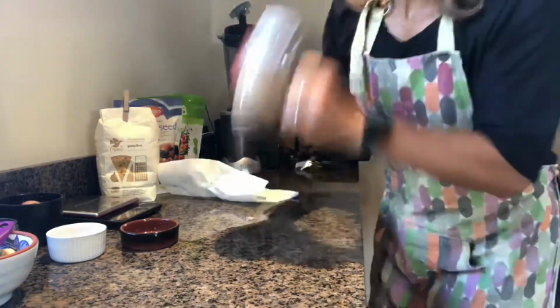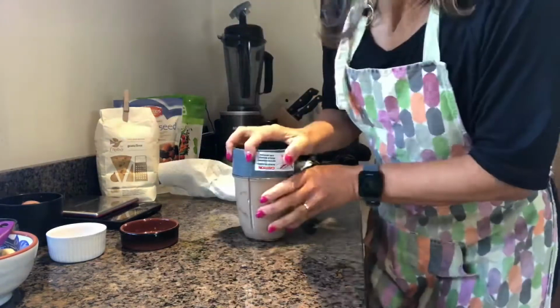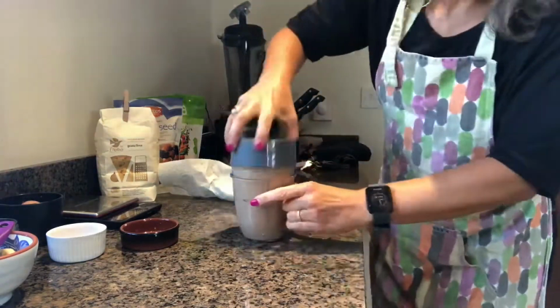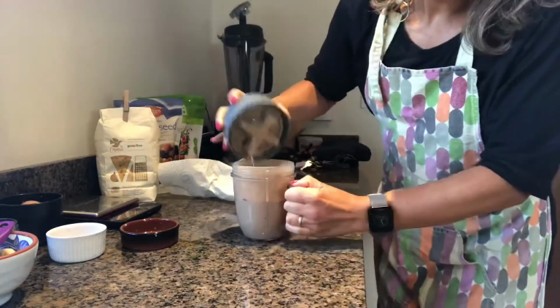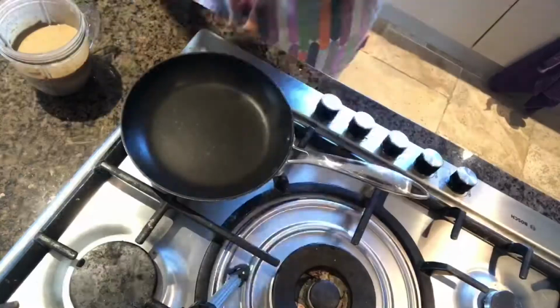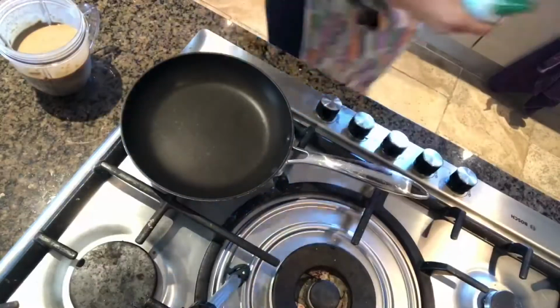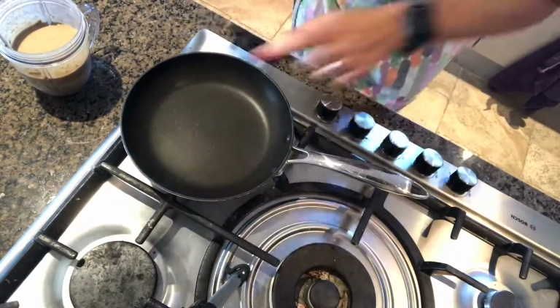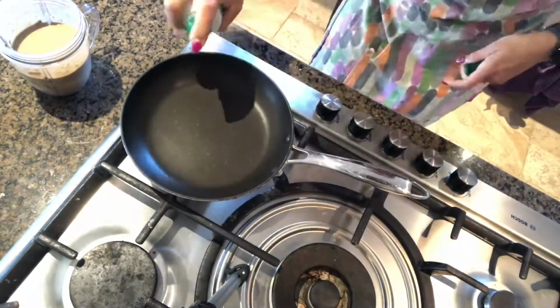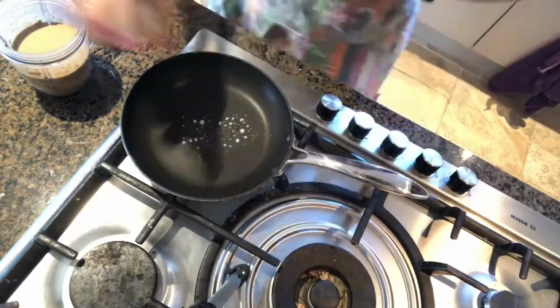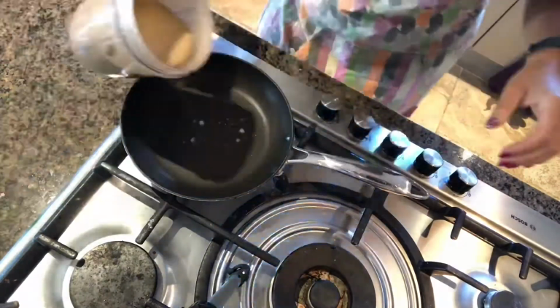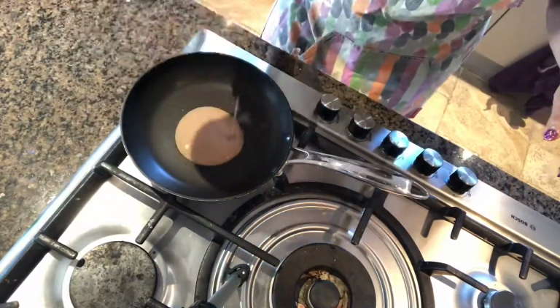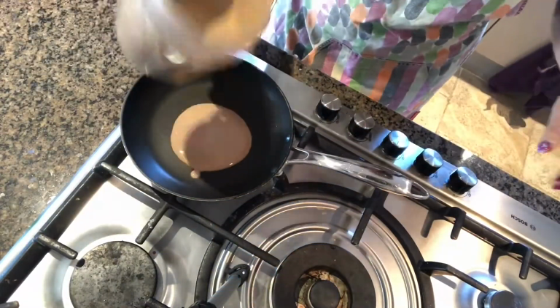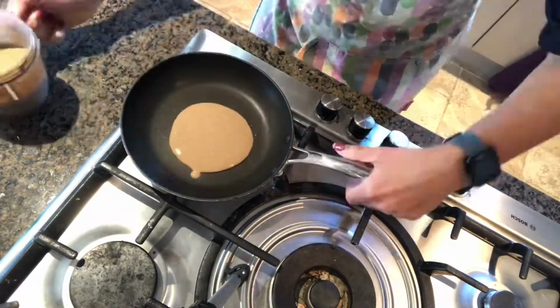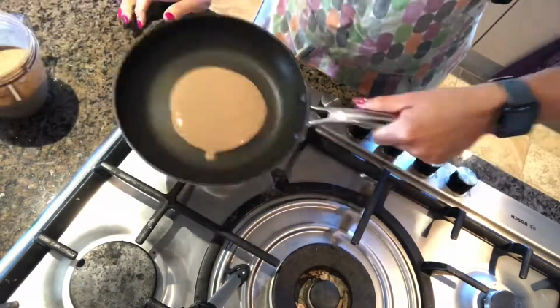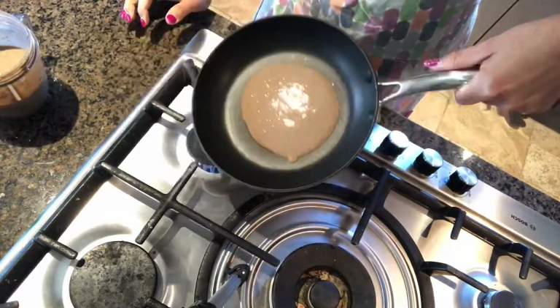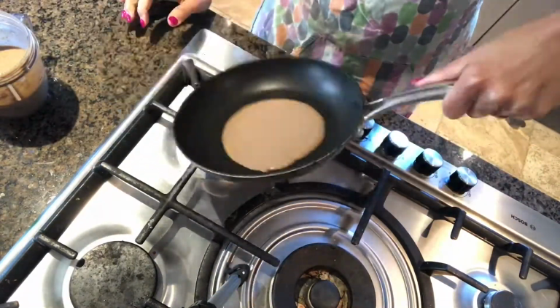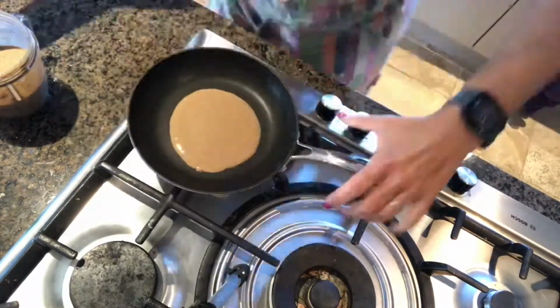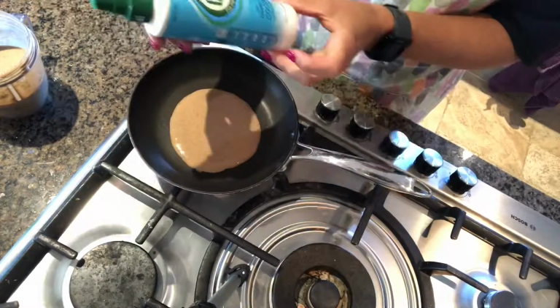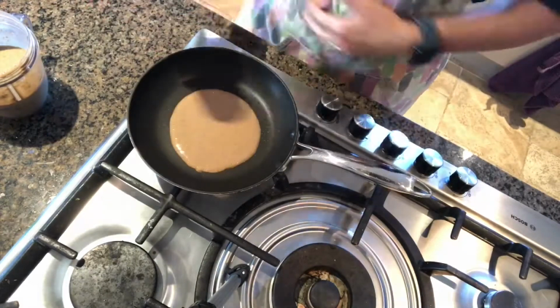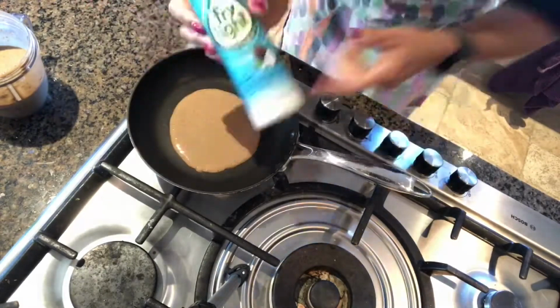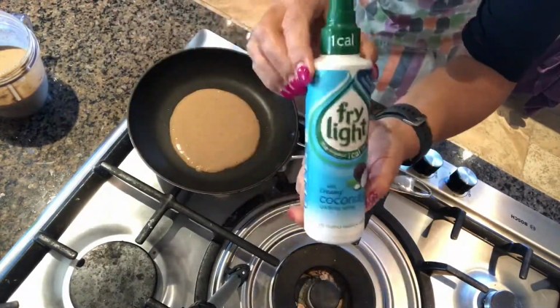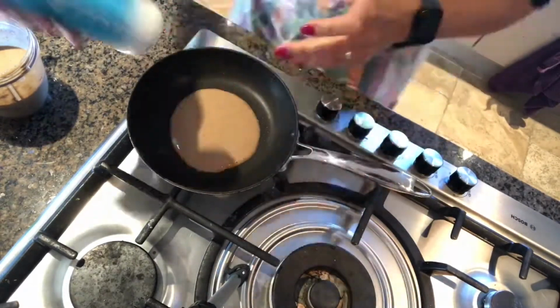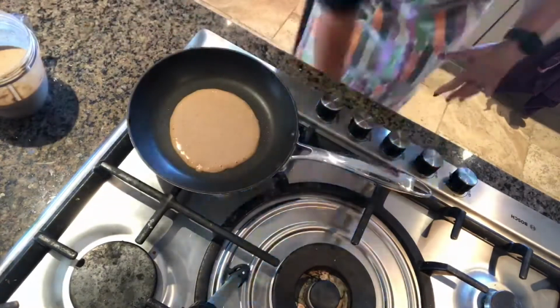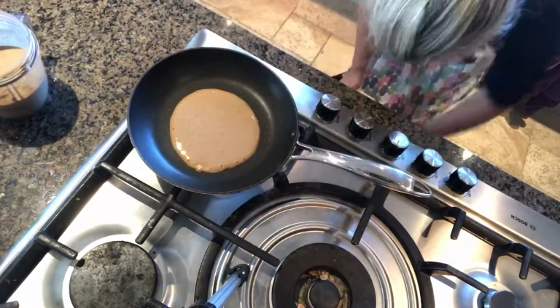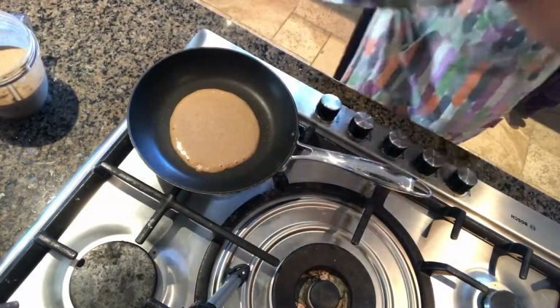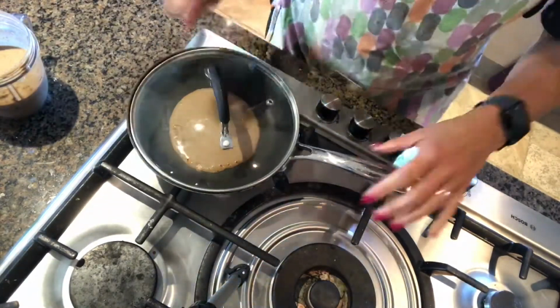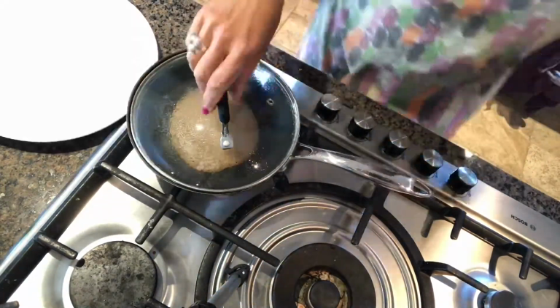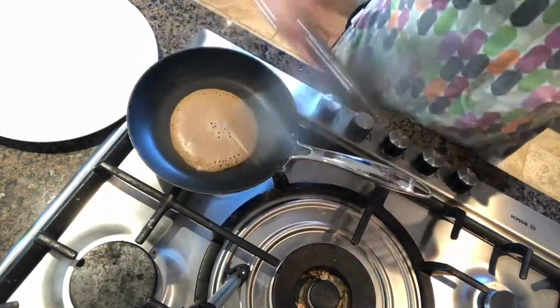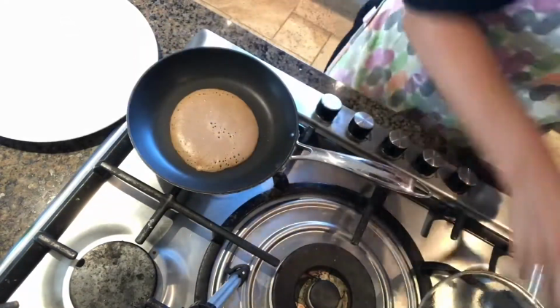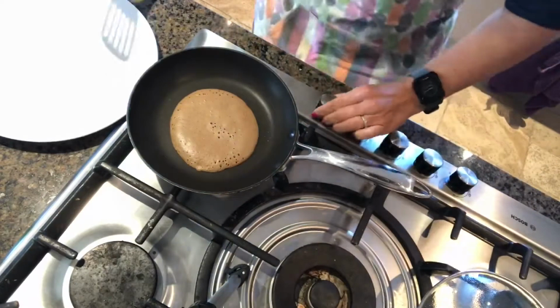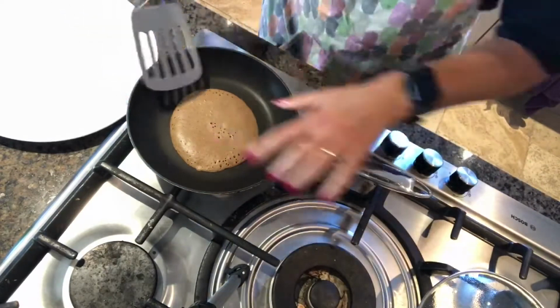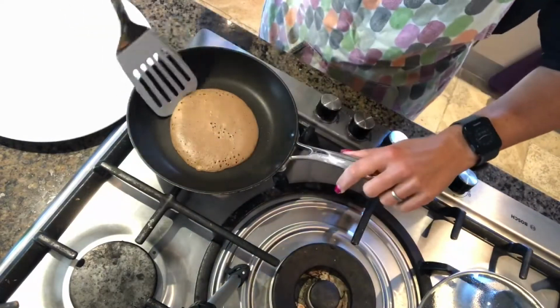Okay, let's go. Okay so we can actually turn this down — we can start to see bubbles all in.